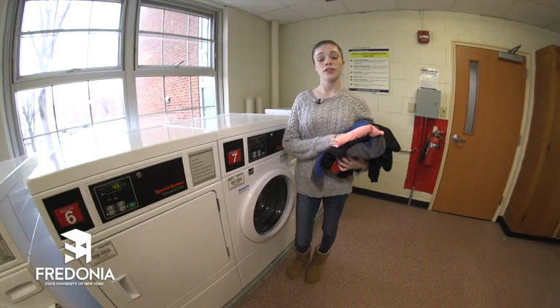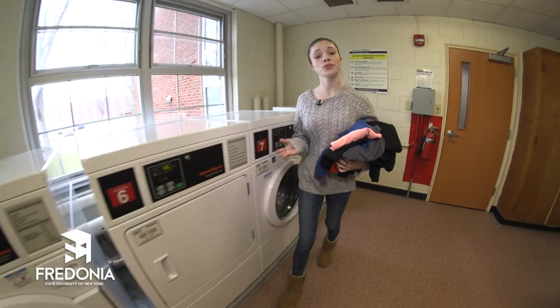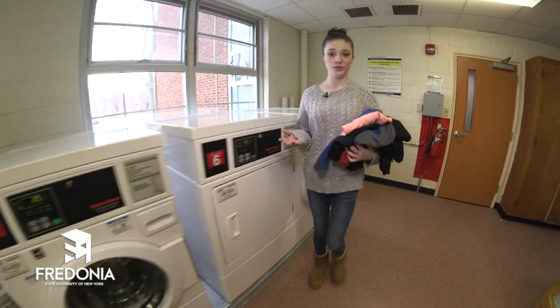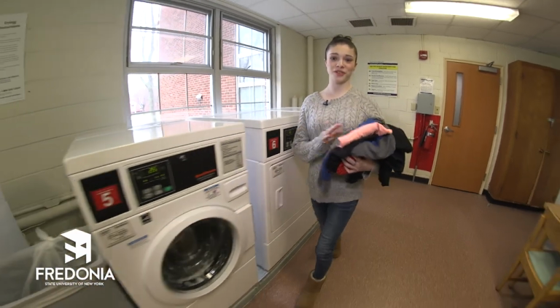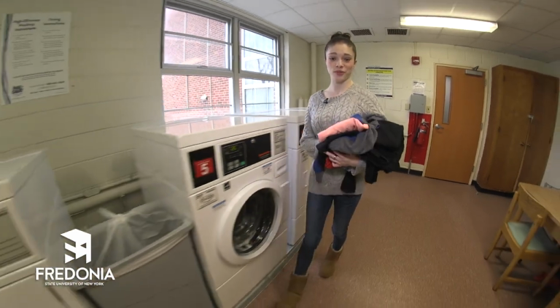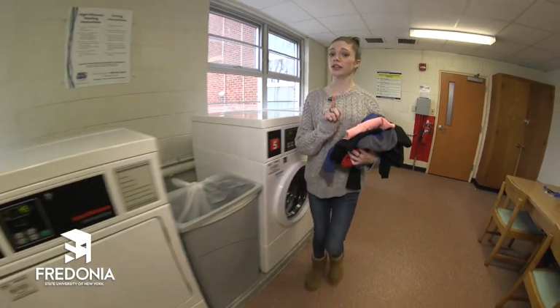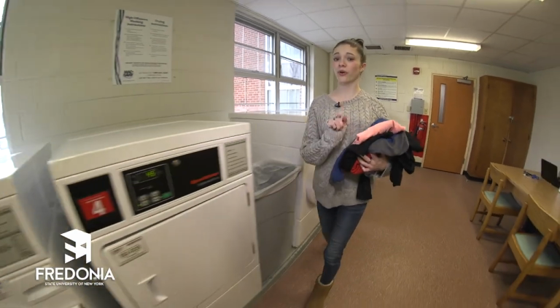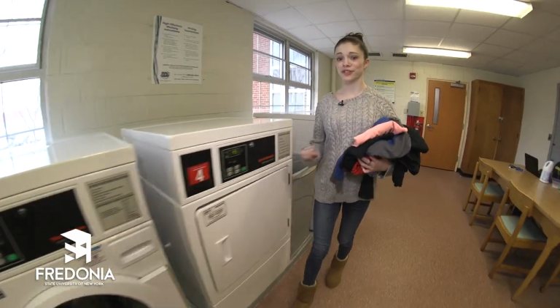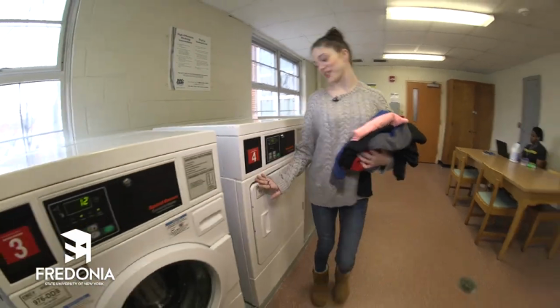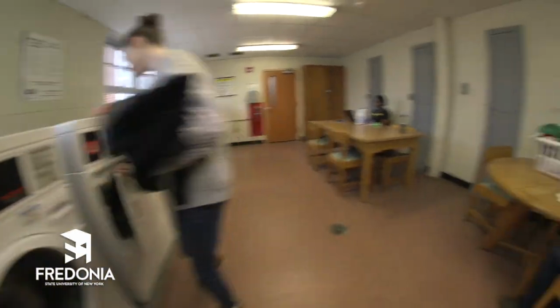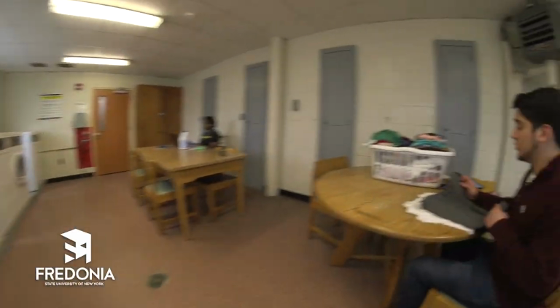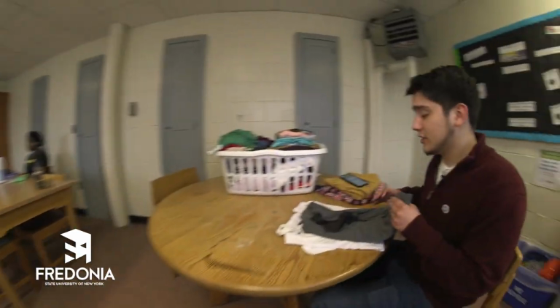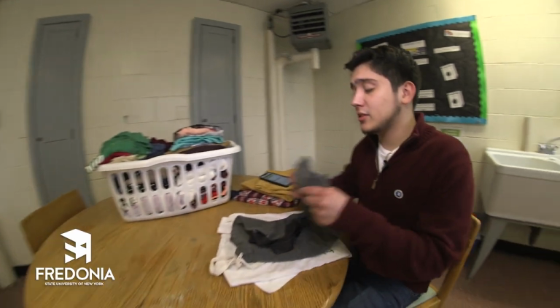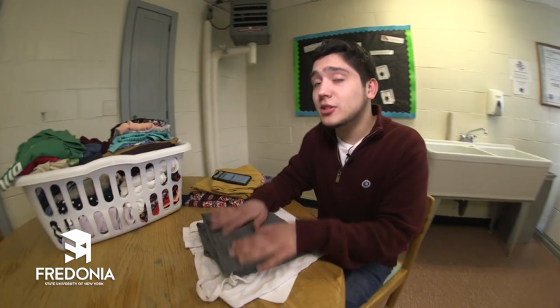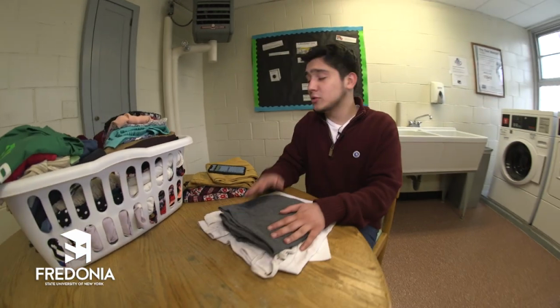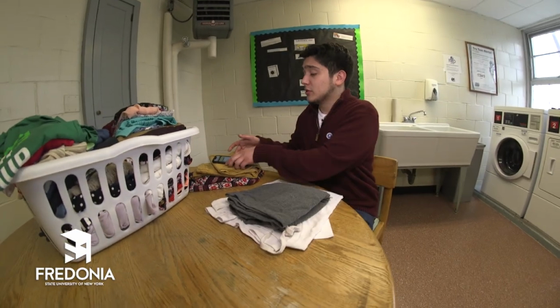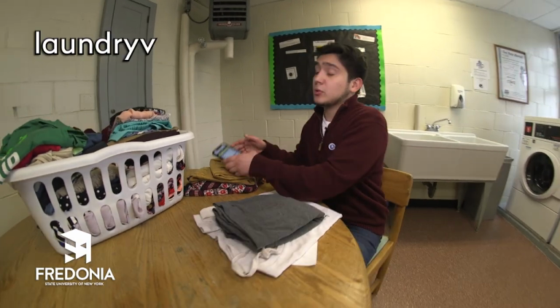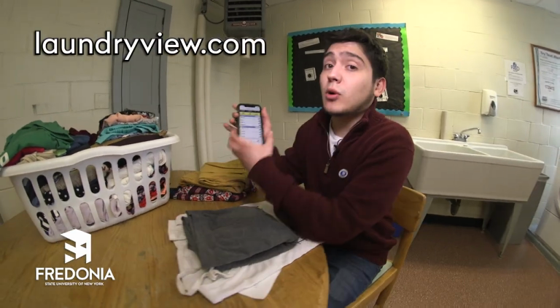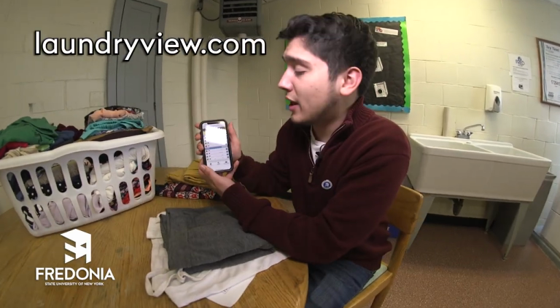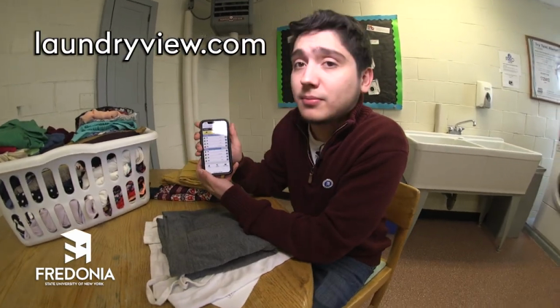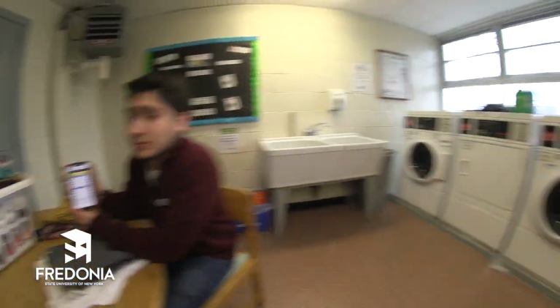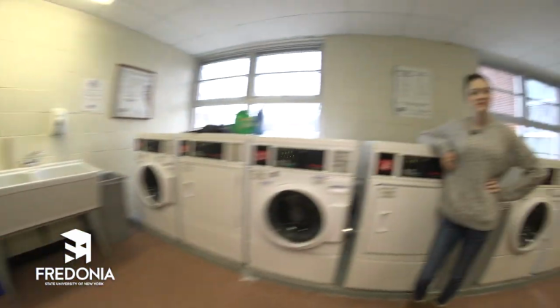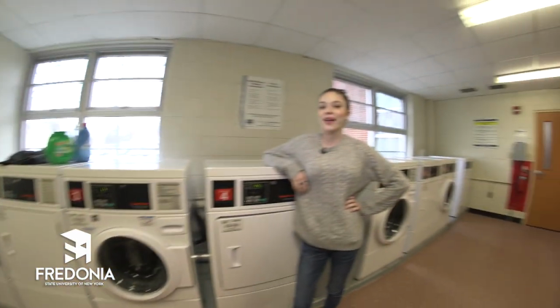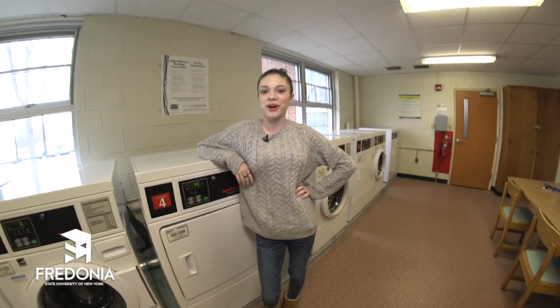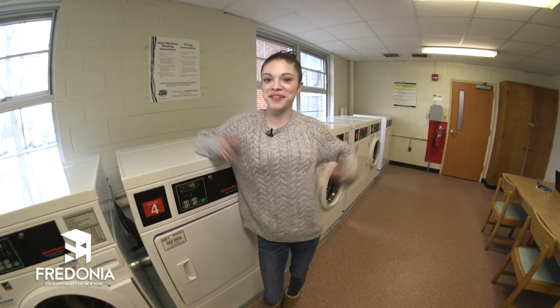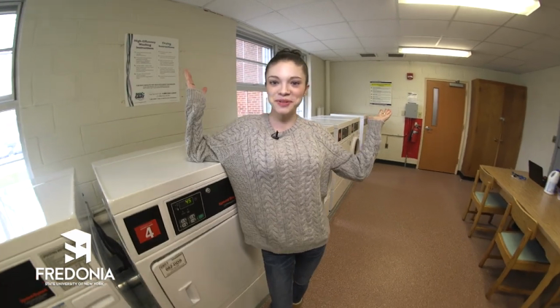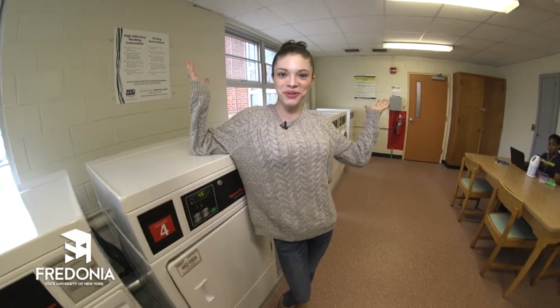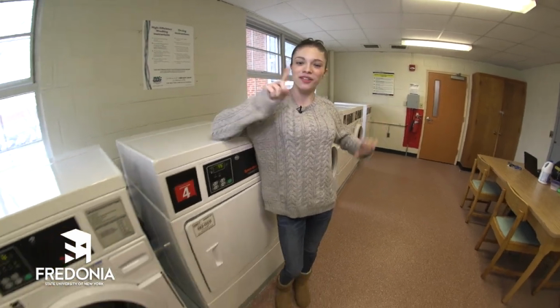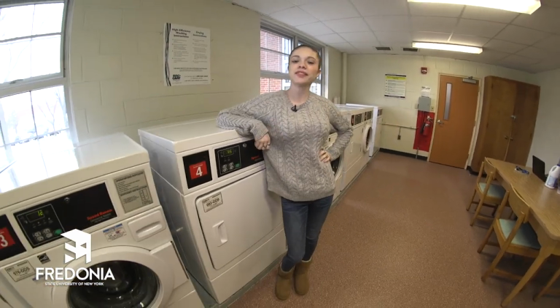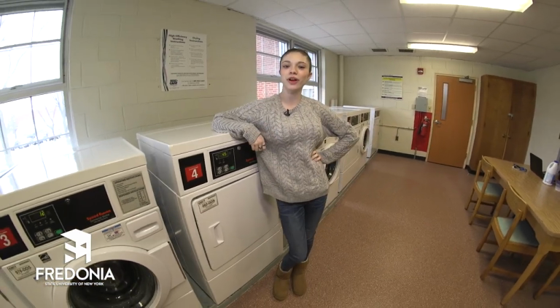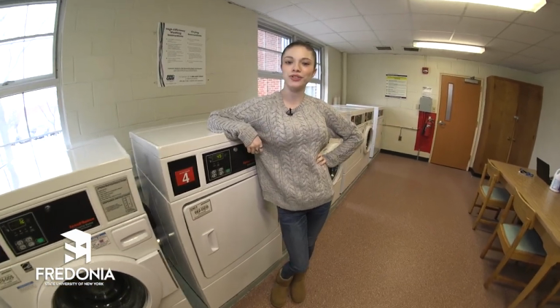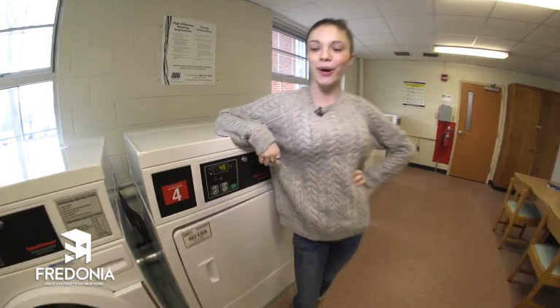There are two laundry rooms on the first floor, each with four washers and dryers. You can even check the status of which machines are in use by using Laundry View on your phone or laptop. And the best part is, these machines are free, so you don't have to save your laundry for a trip back home.